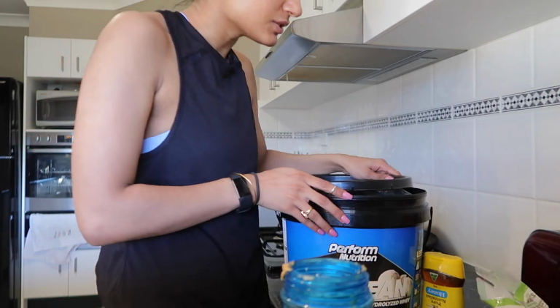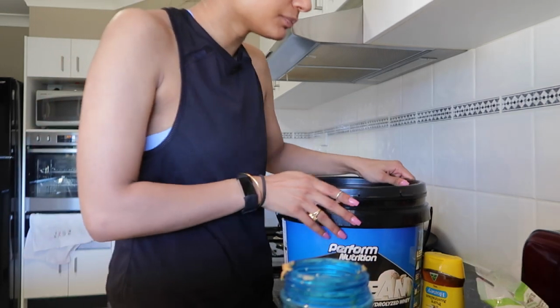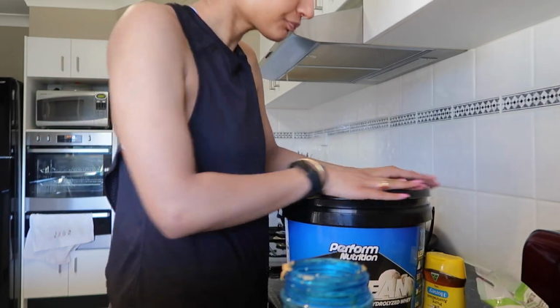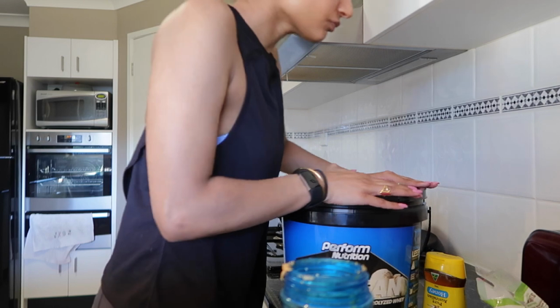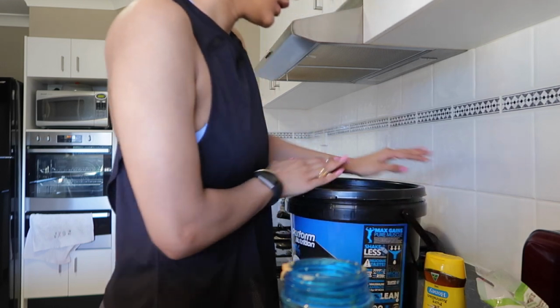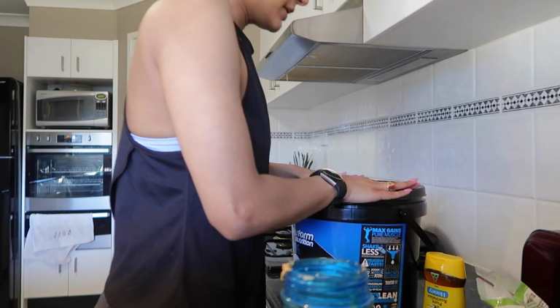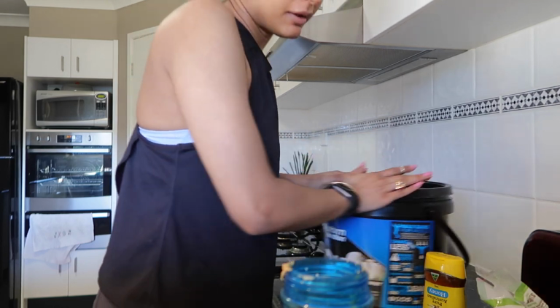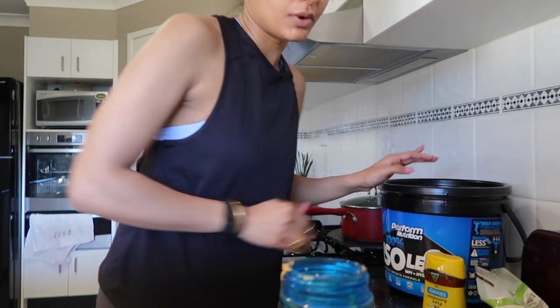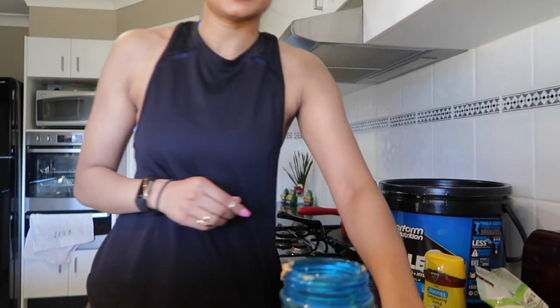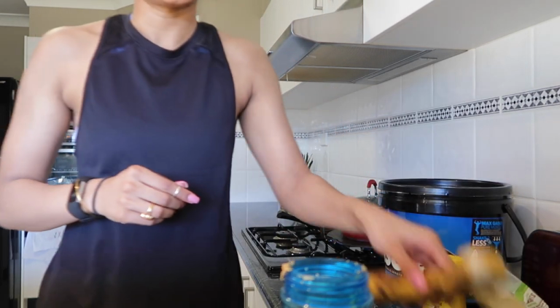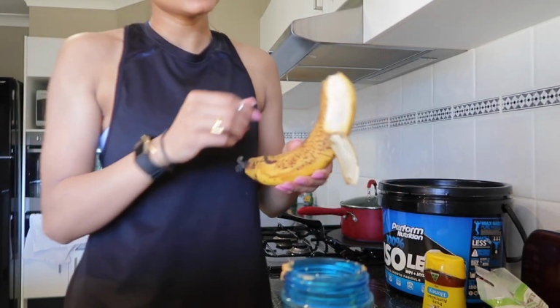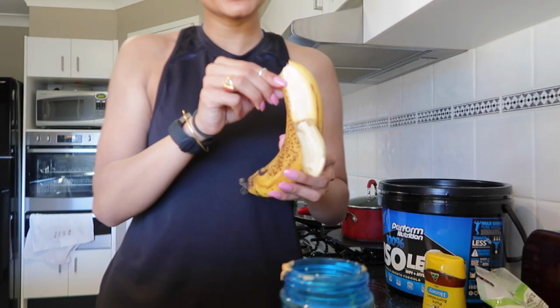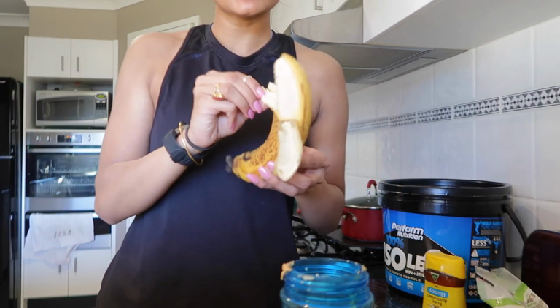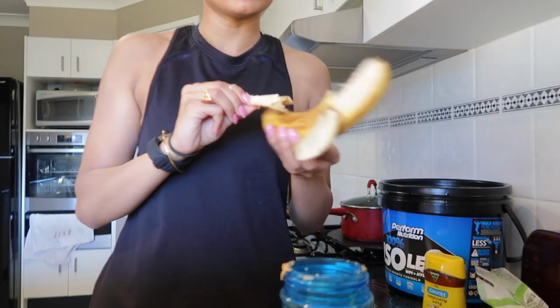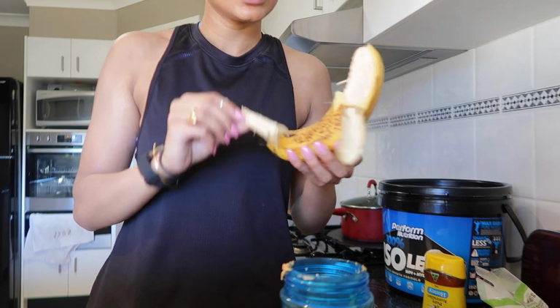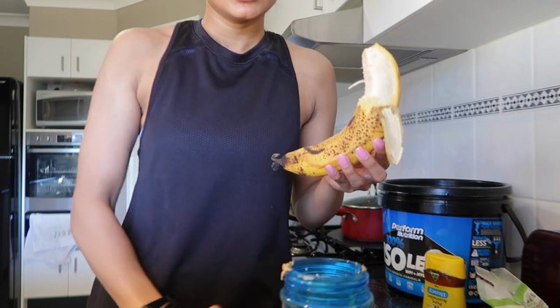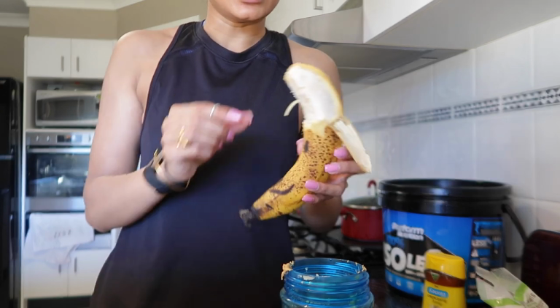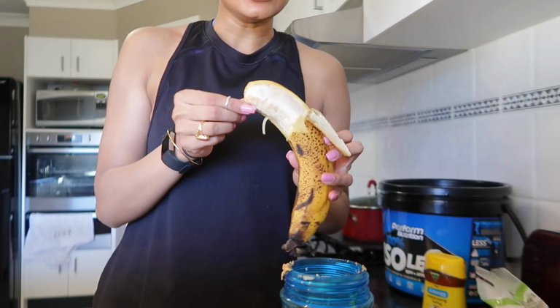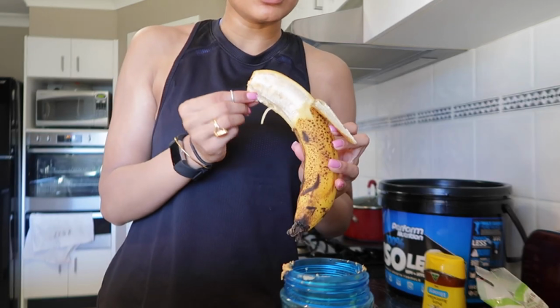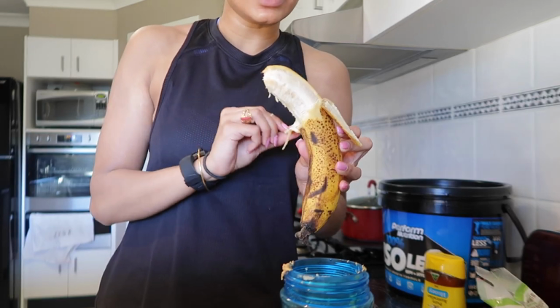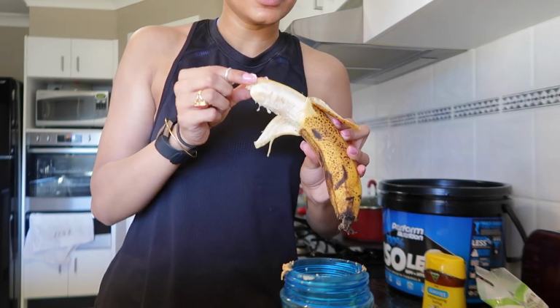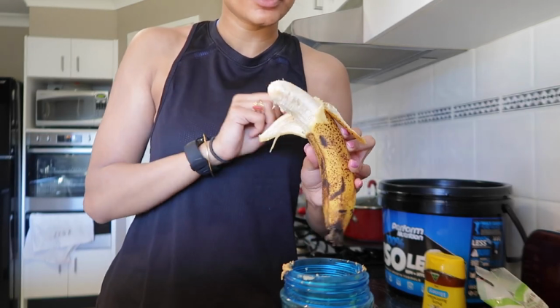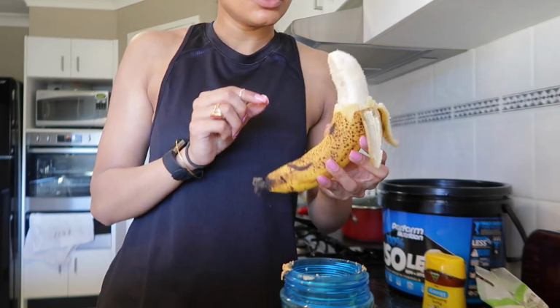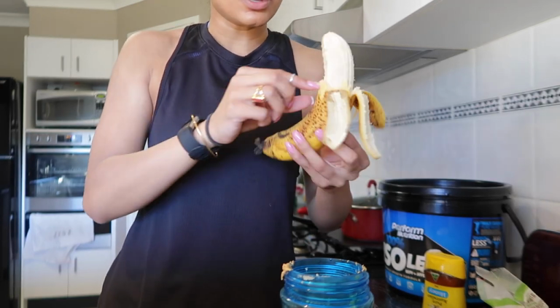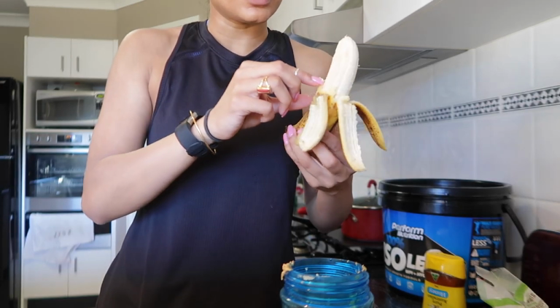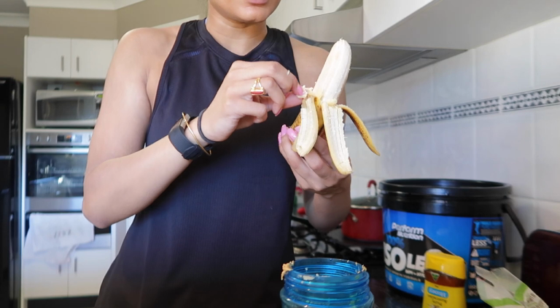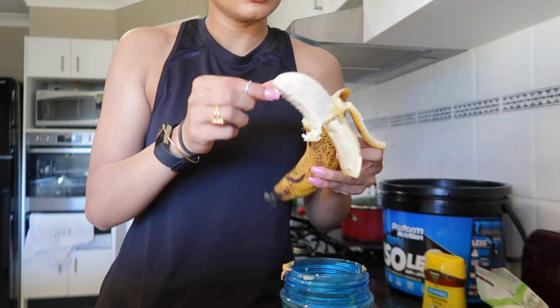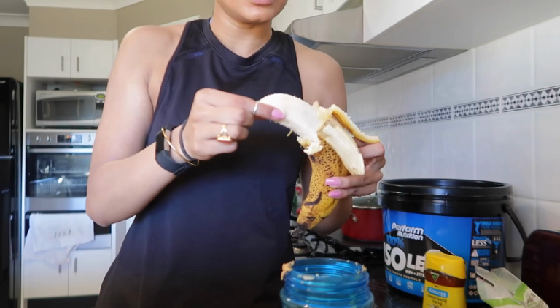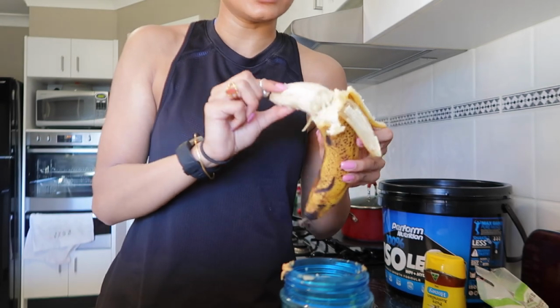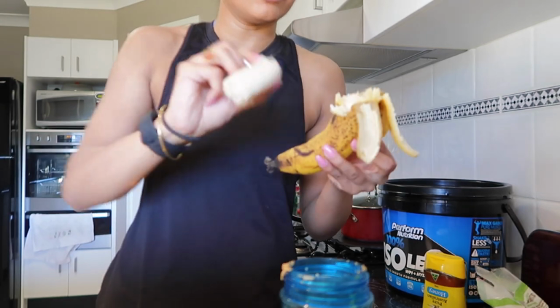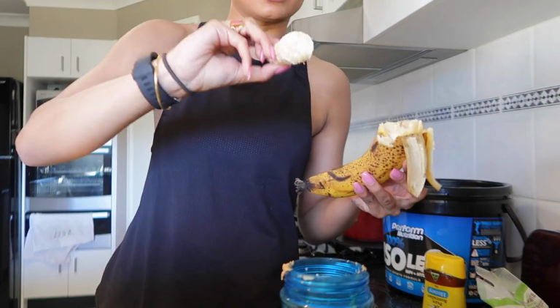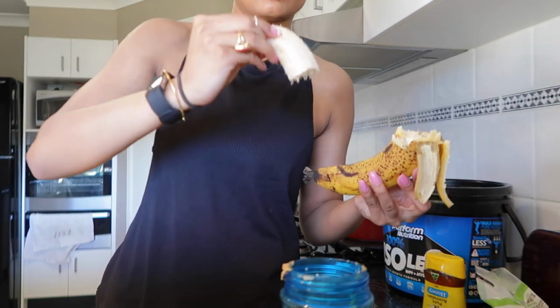This is my favorite combination, that's why I'm showing you guys. Because this banana is bruised and not great, I'm going to use maybe a little less than half — maybe like a quarter of it.